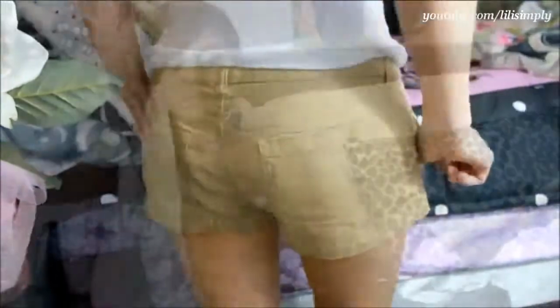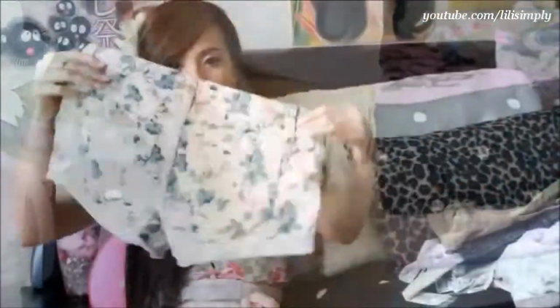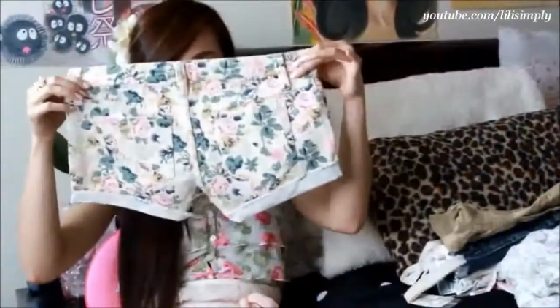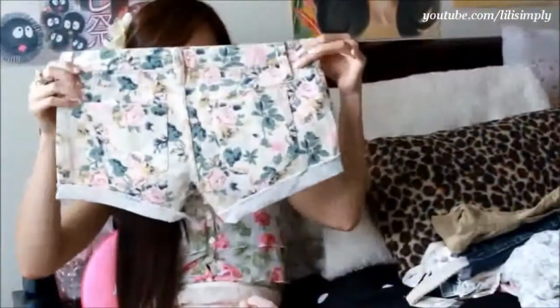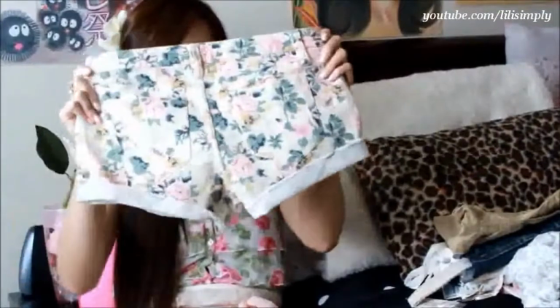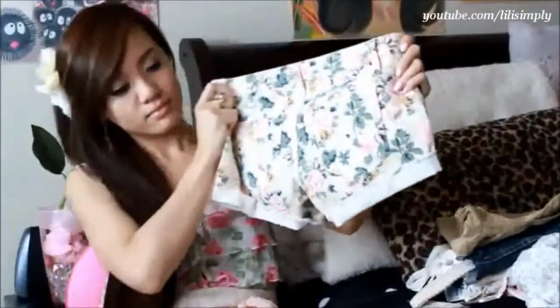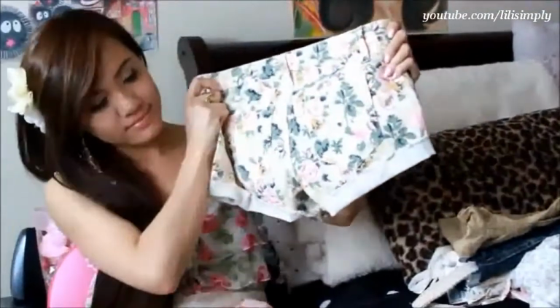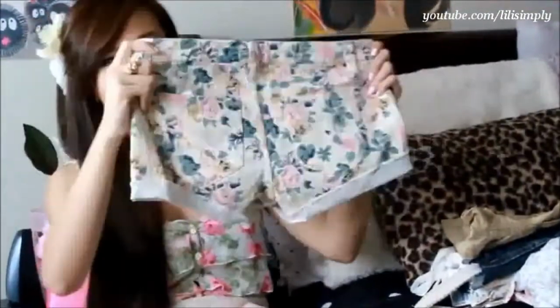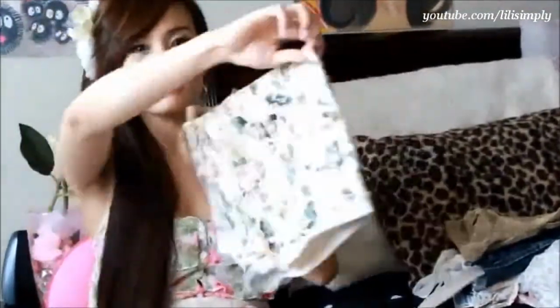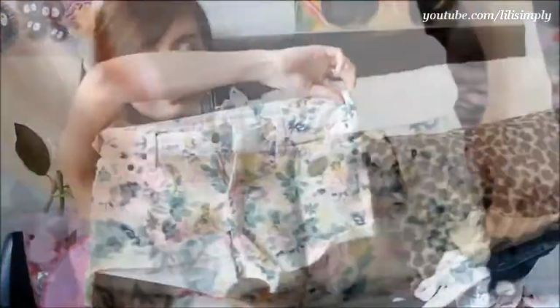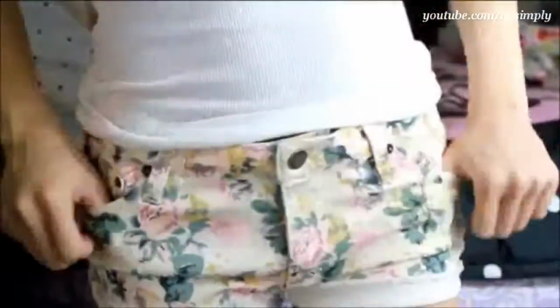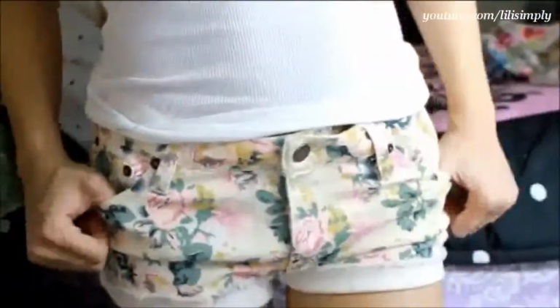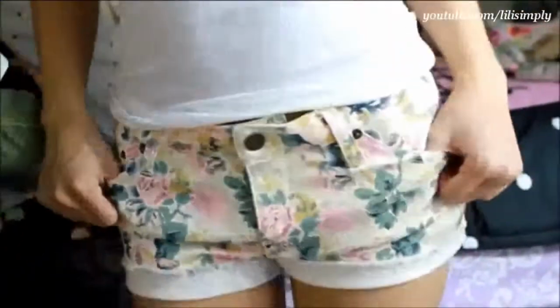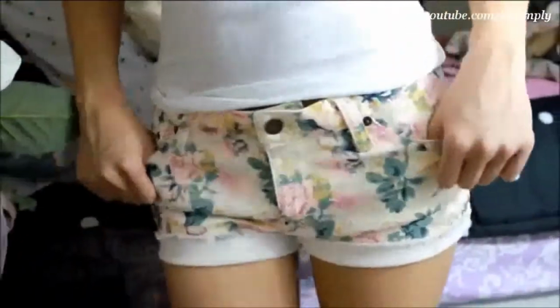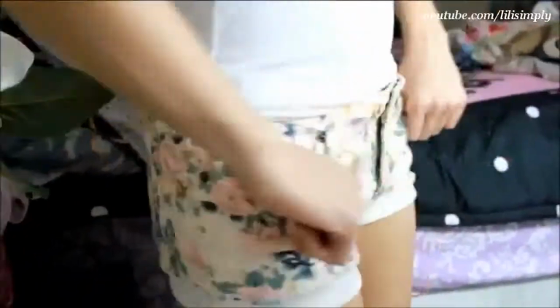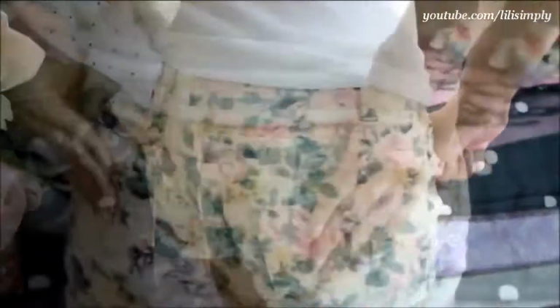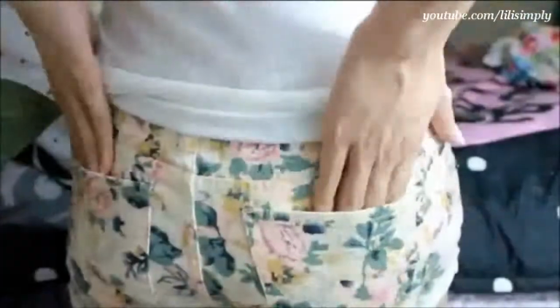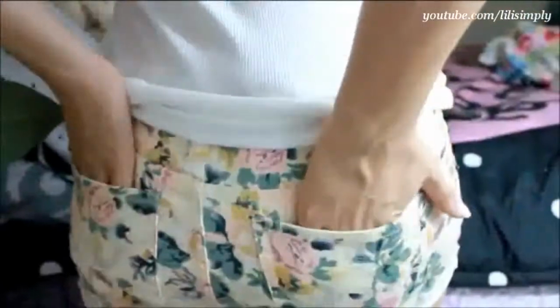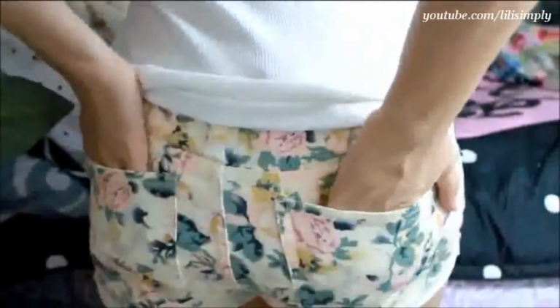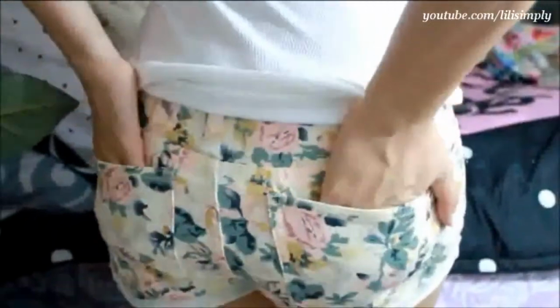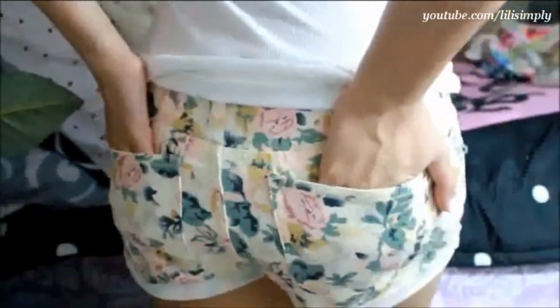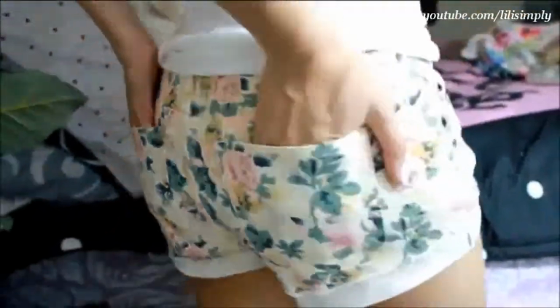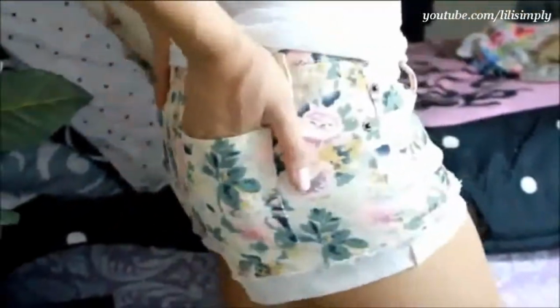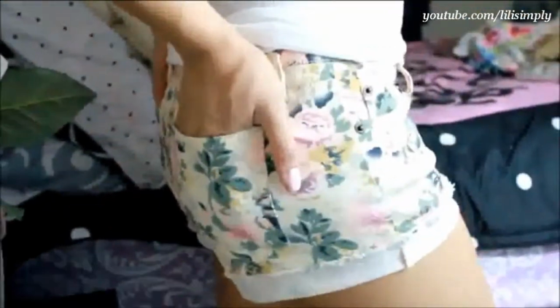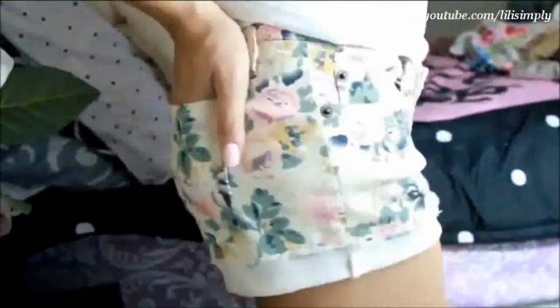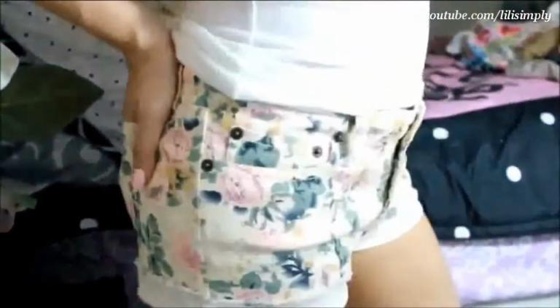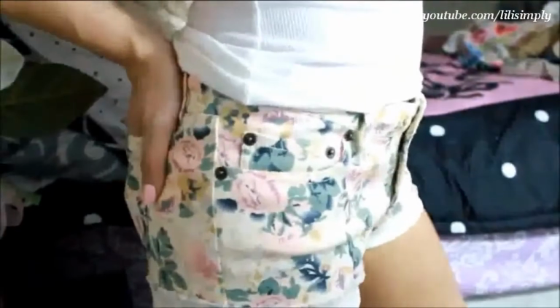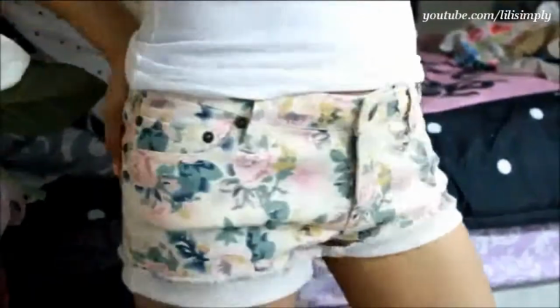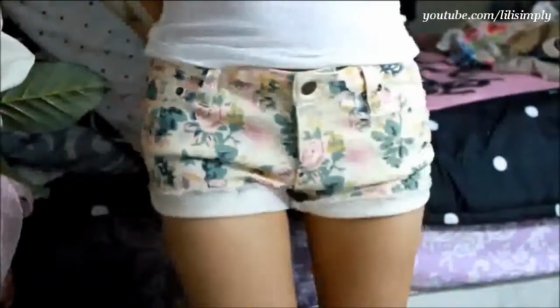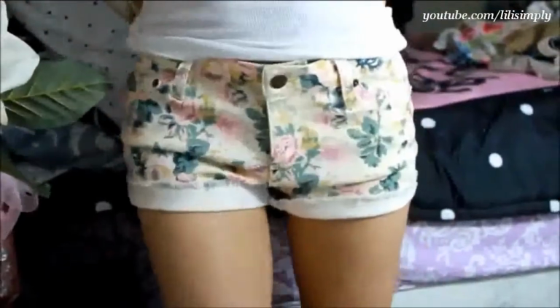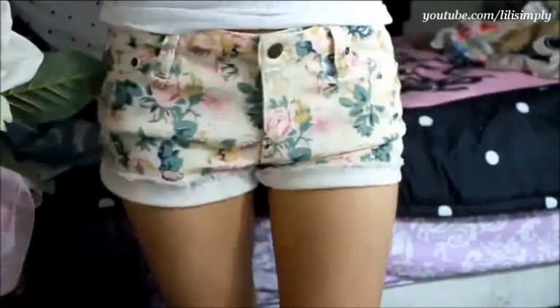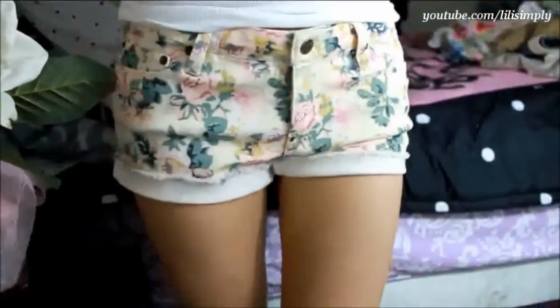Up next are these spring-inspired floral print shorts. I got these for $19.90 in a size 26. I love the frayed cutoffs and how comfortable they are. I feel like I'm wearing gym shorts right now, which is a super amazing feeling since I could look dressed up without having to sacrifice comfort.